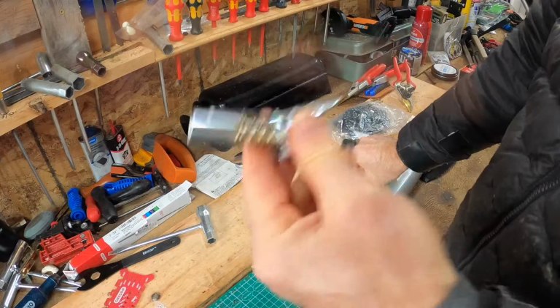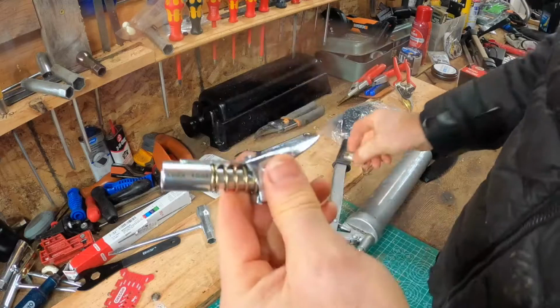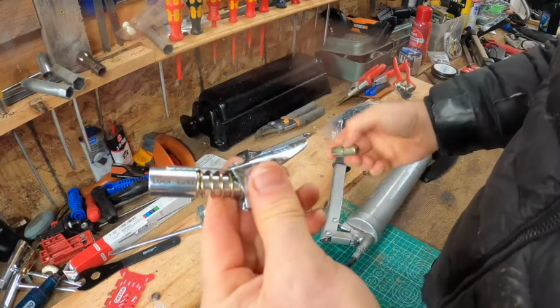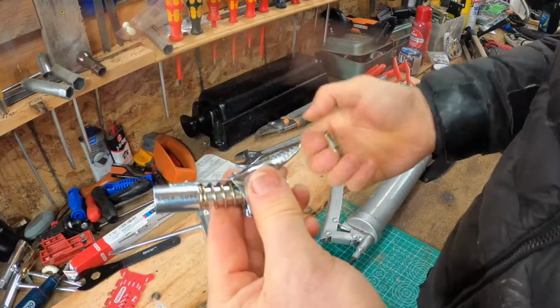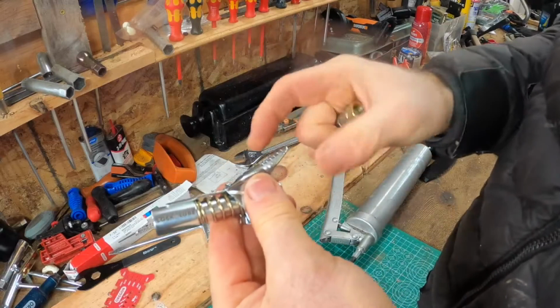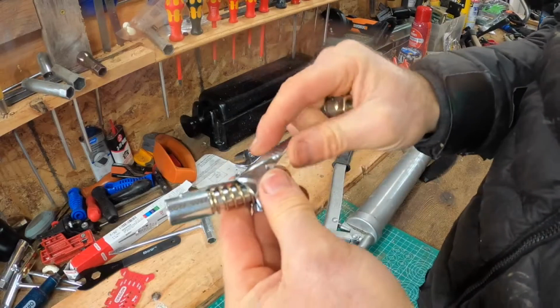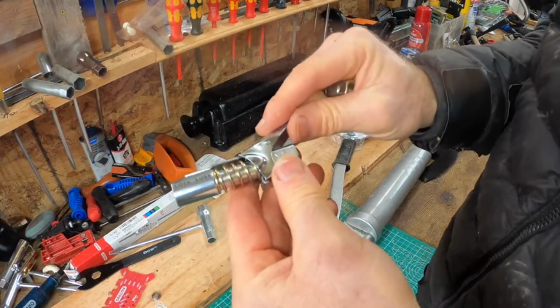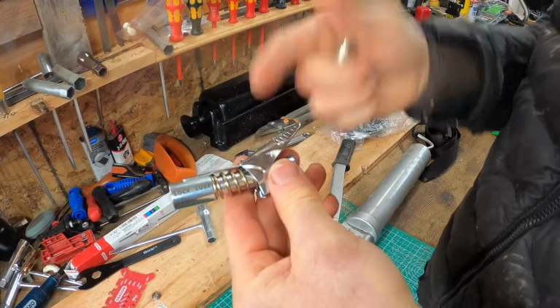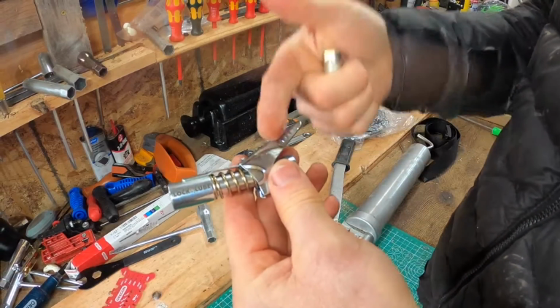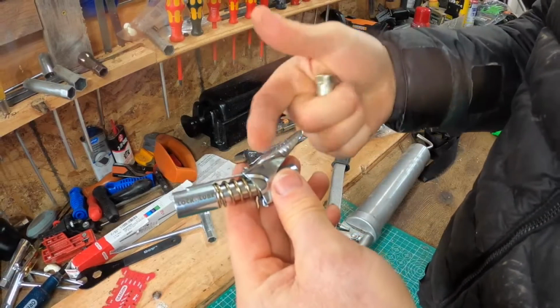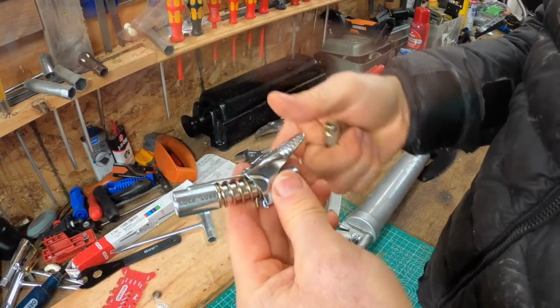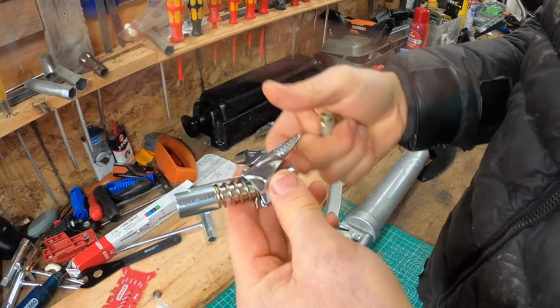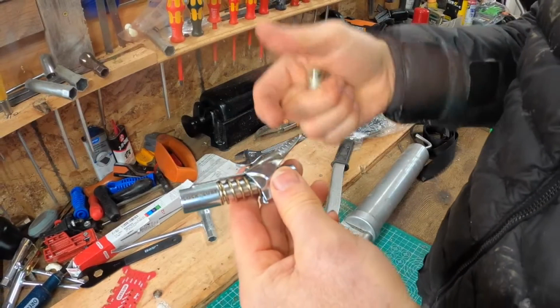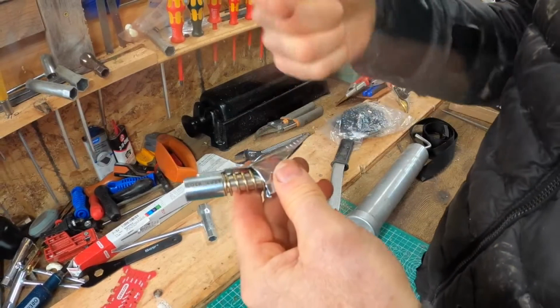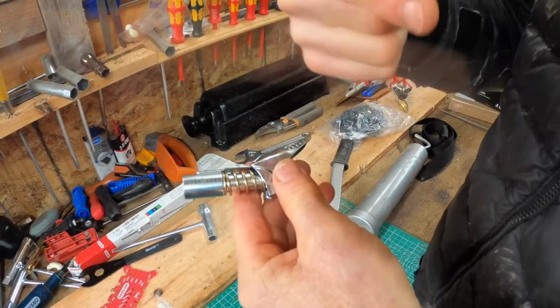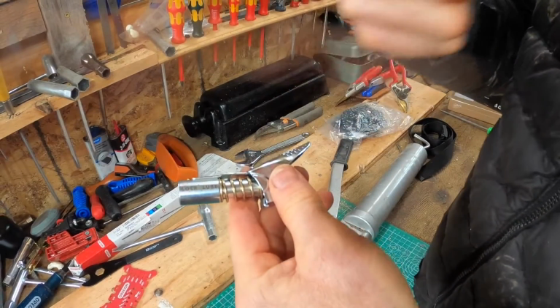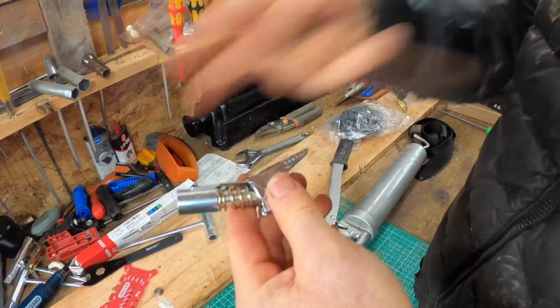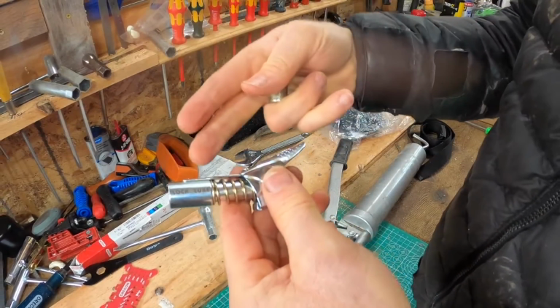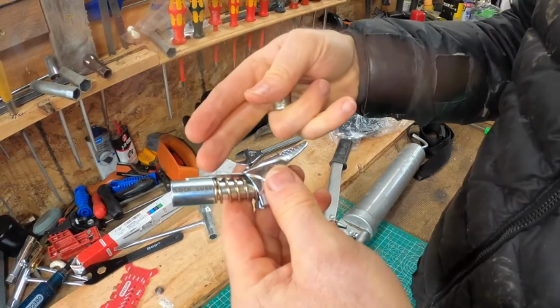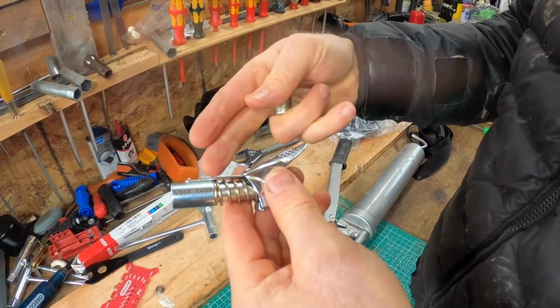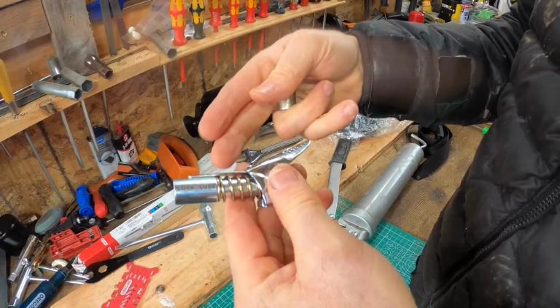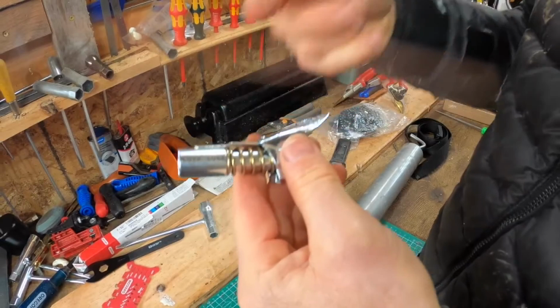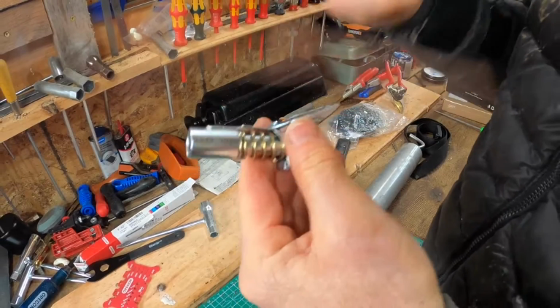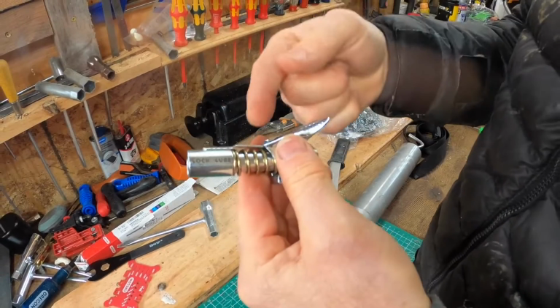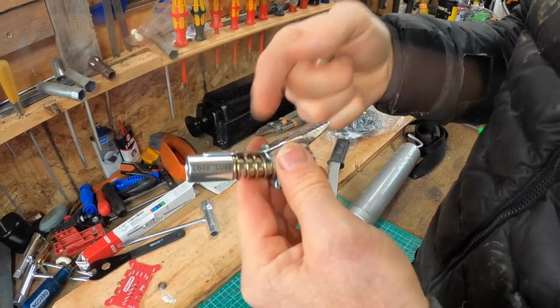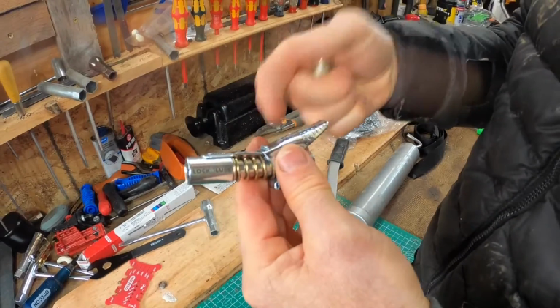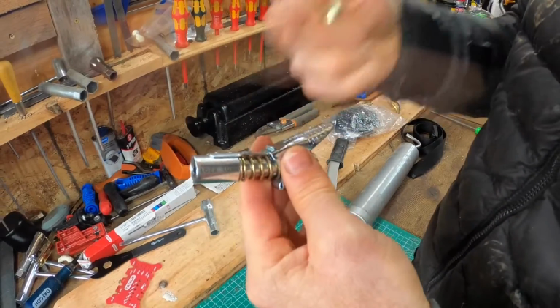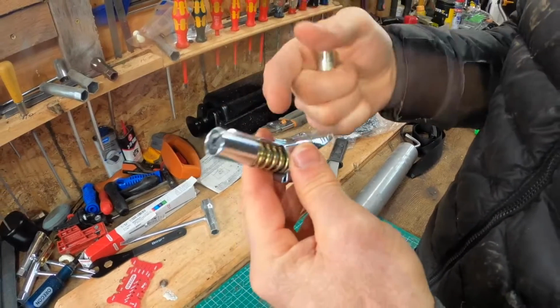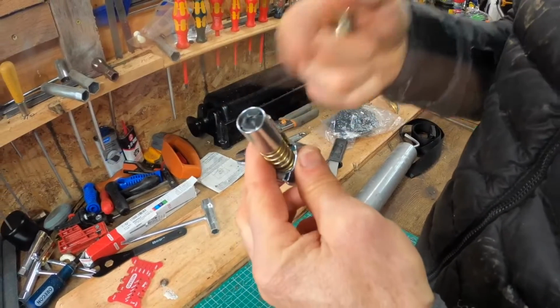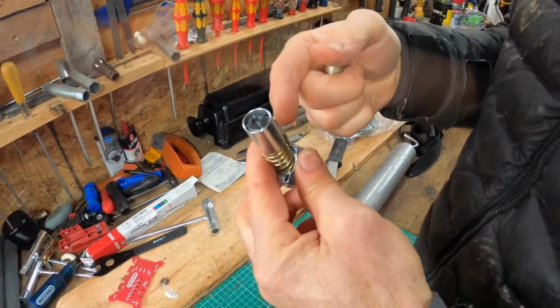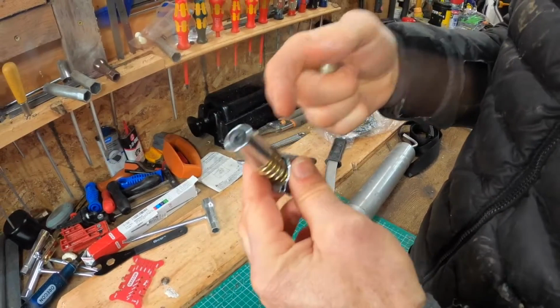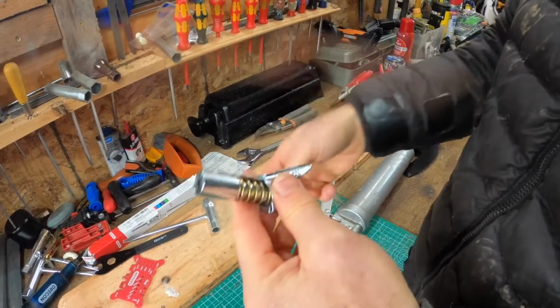If you haven't used one of these lock and lube couplers, it's one of those really simple things that just makes your life so much better and easier.